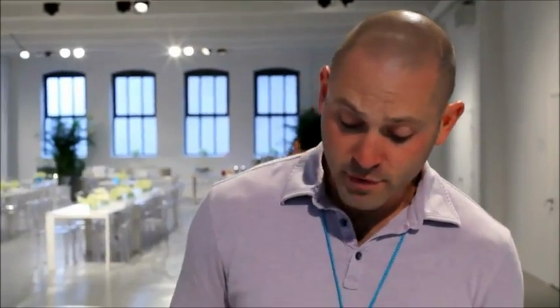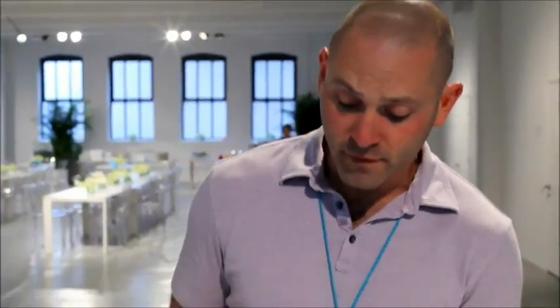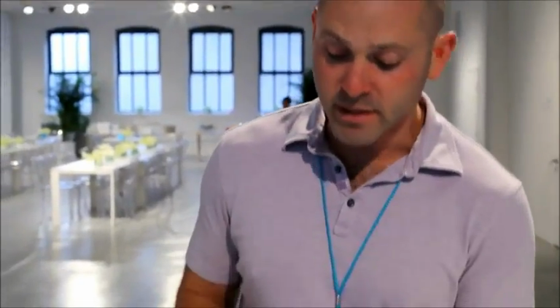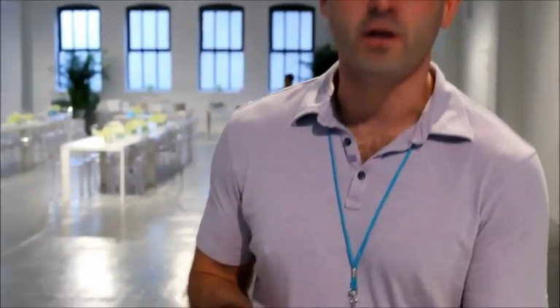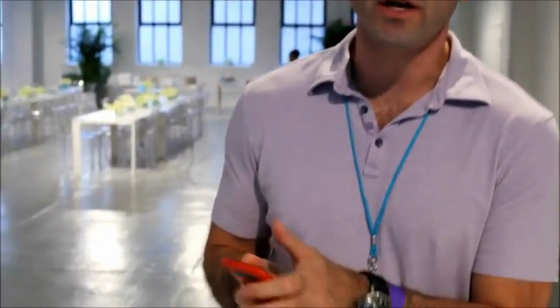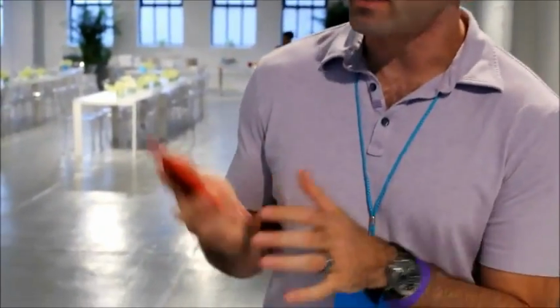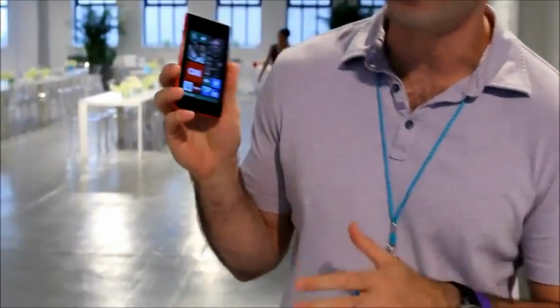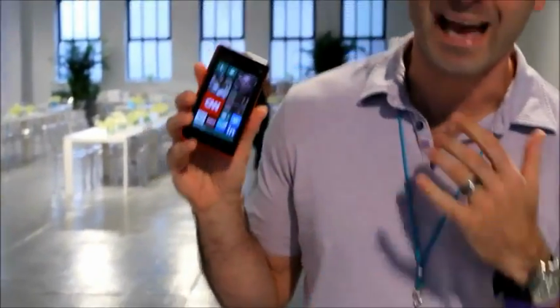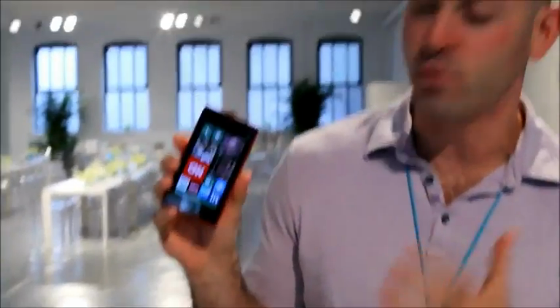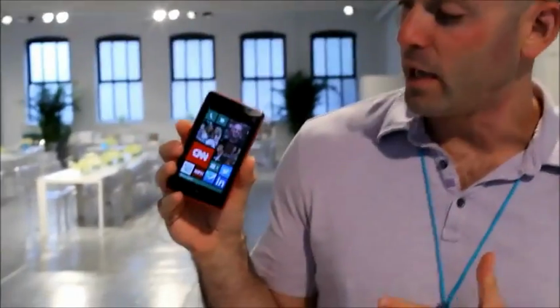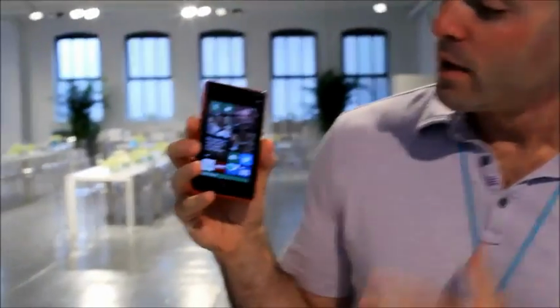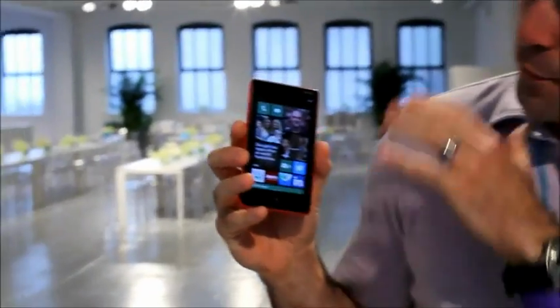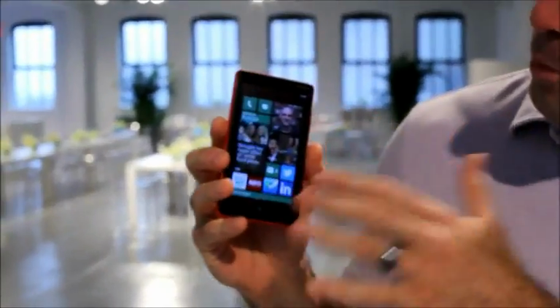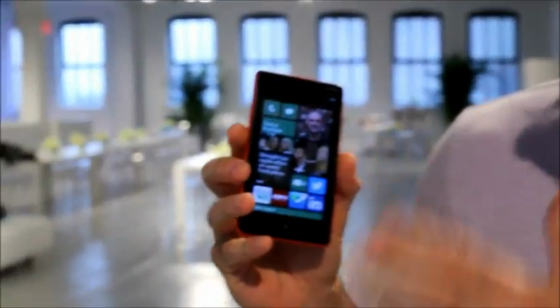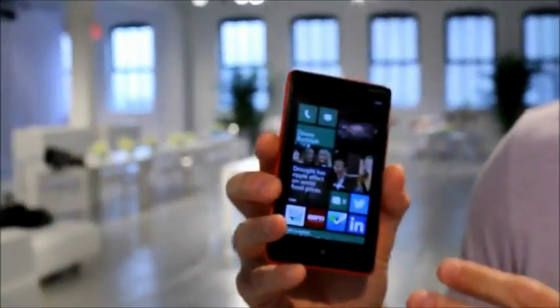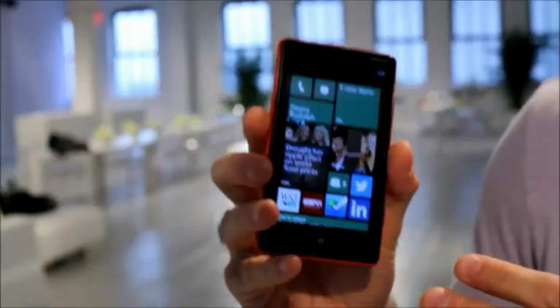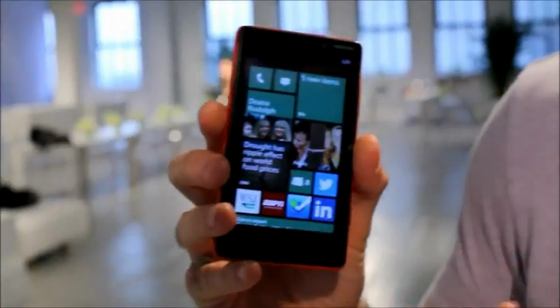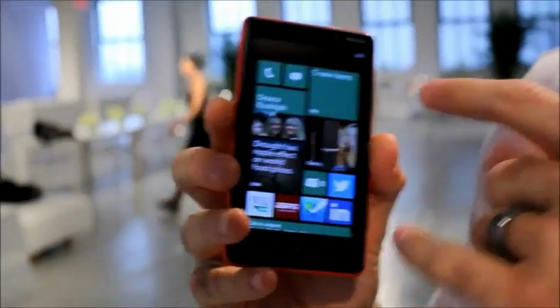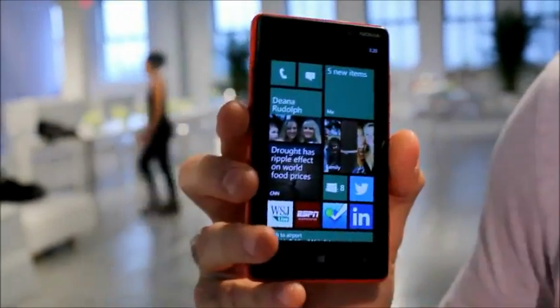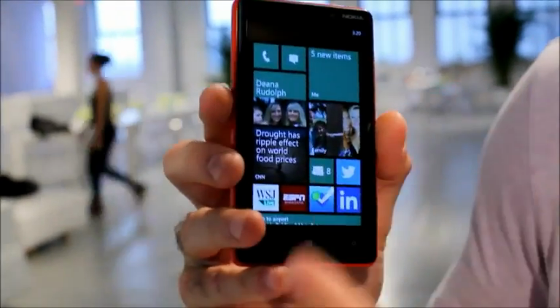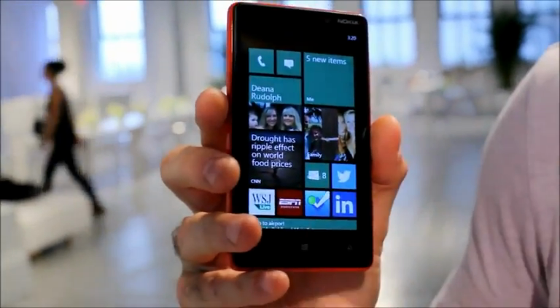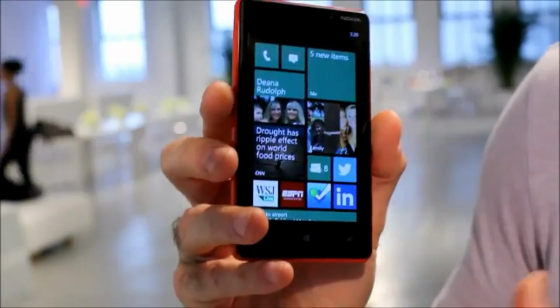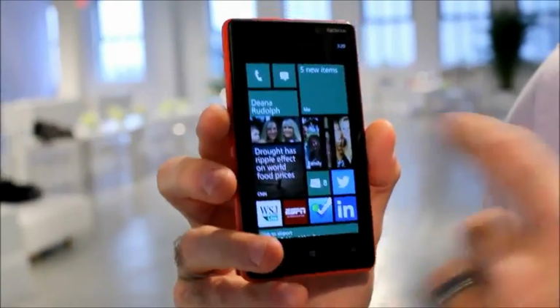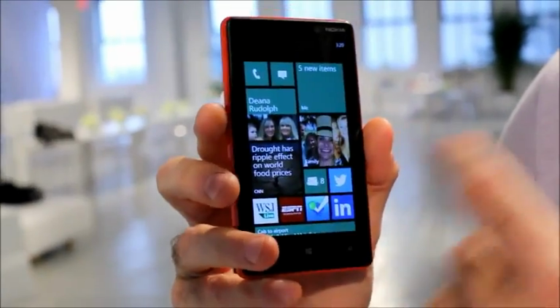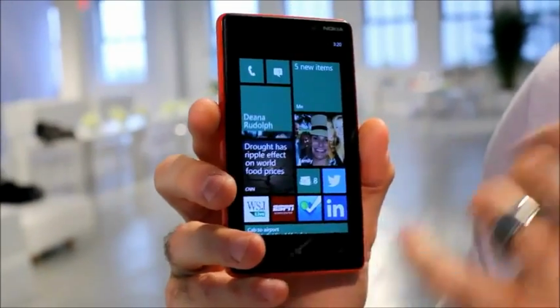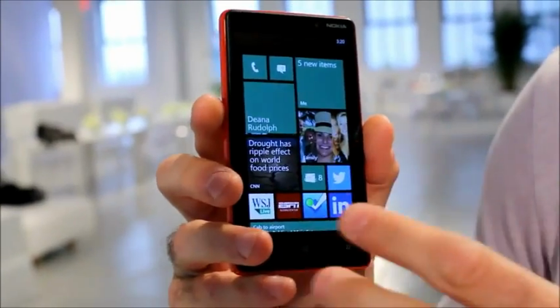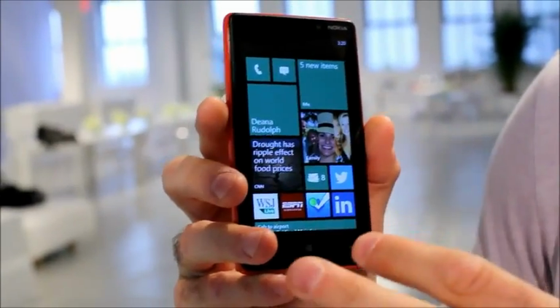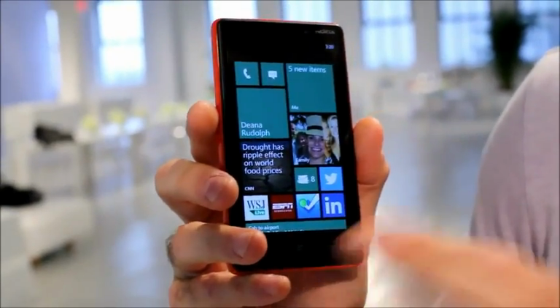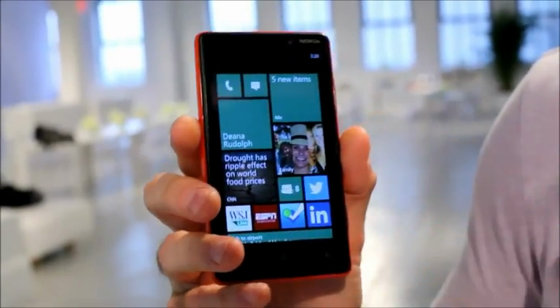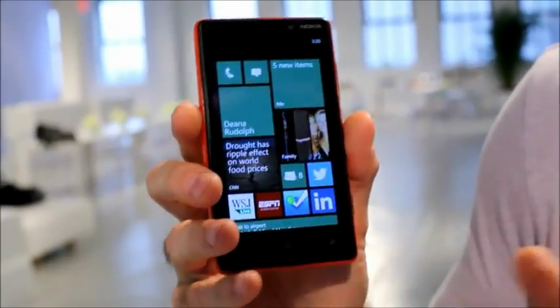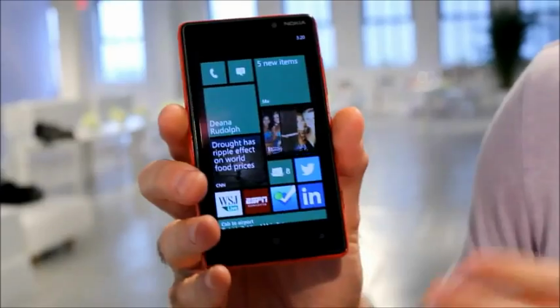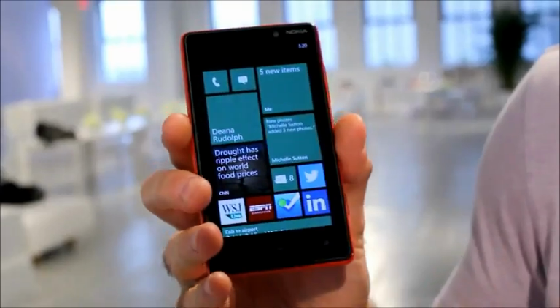First off is the Nokia Lumia 820. This is a 4.3 inch display. You can see it's got the Windows Phone 8 software on it, so I've got tiles in lots of different shapes and sizes, all moving, all live.